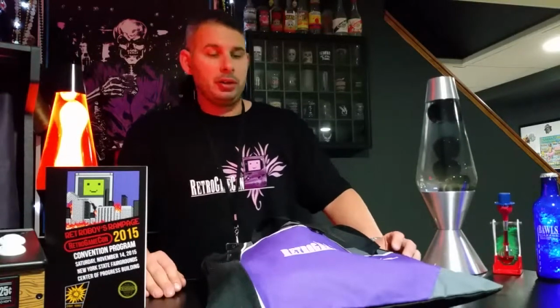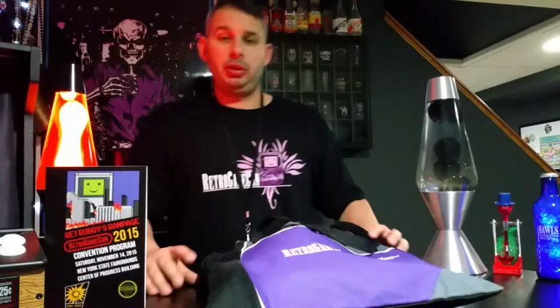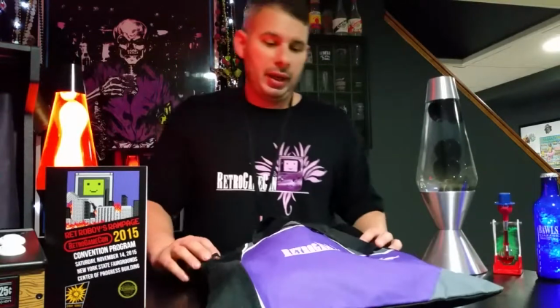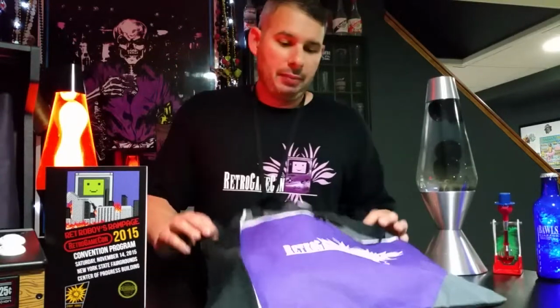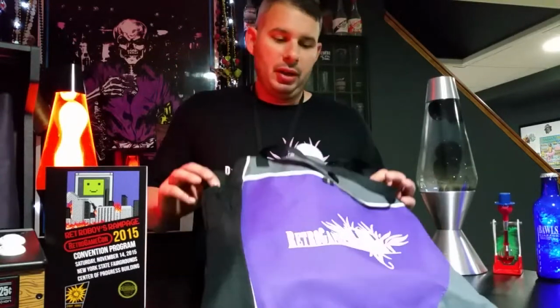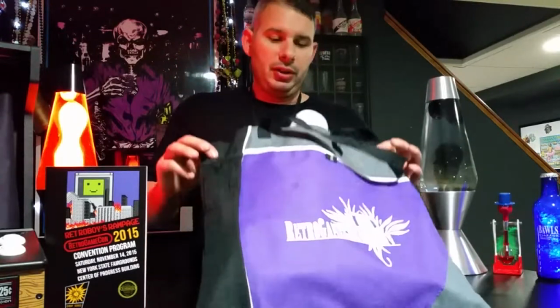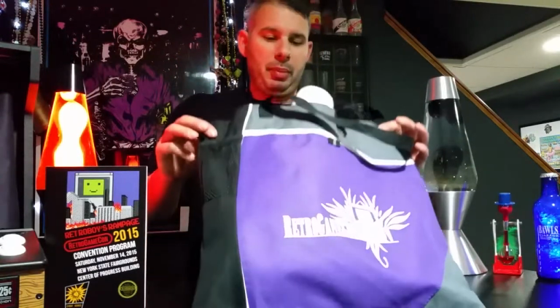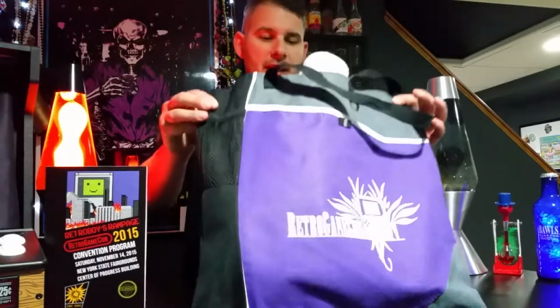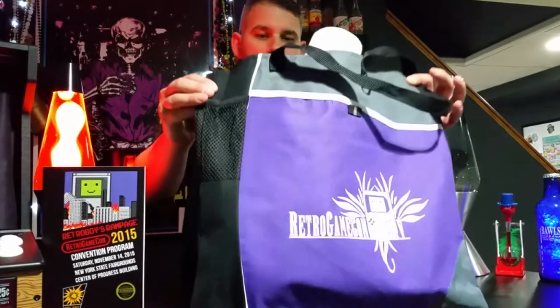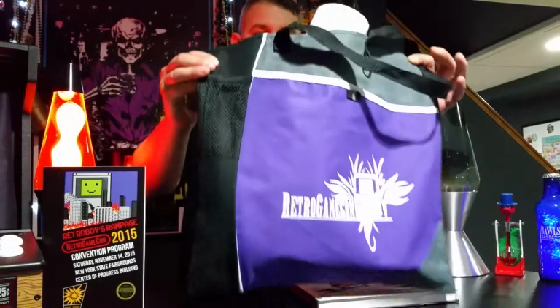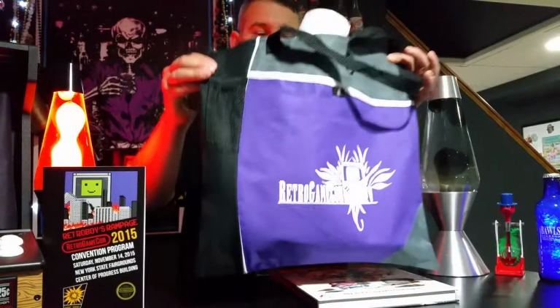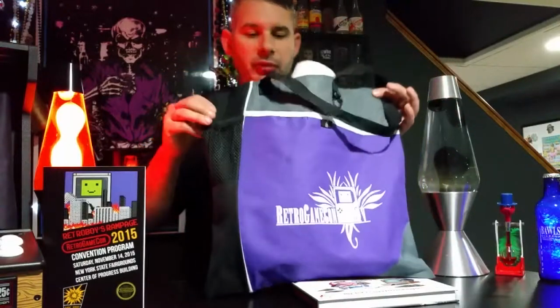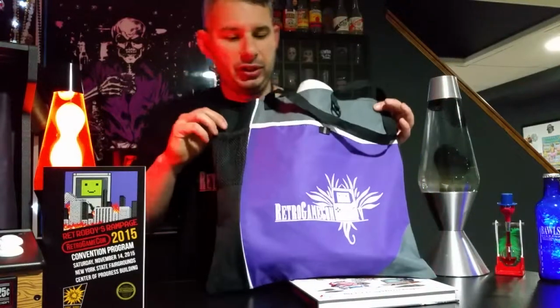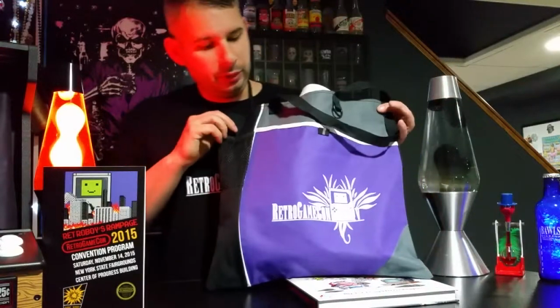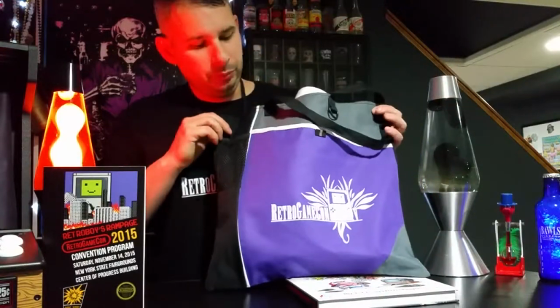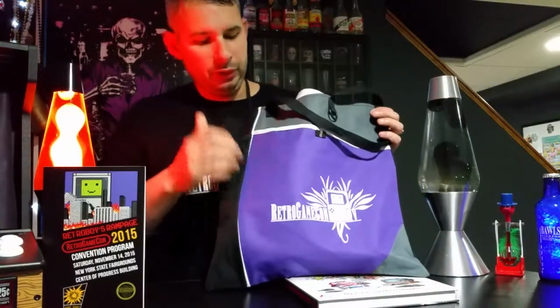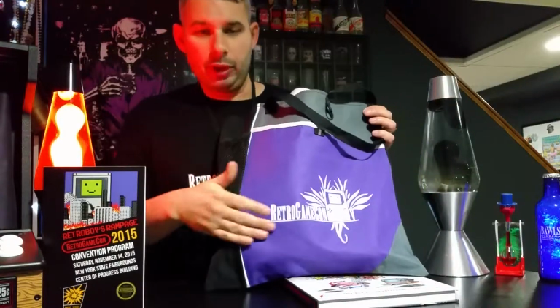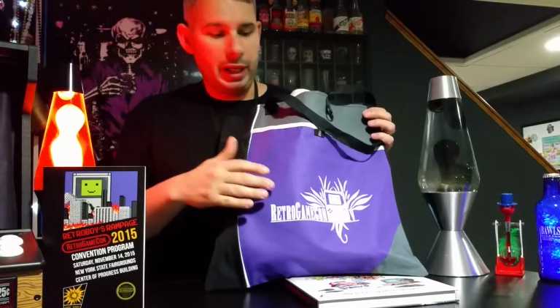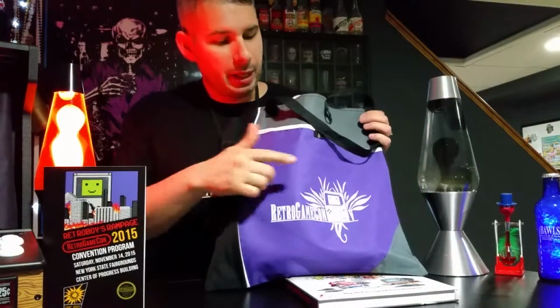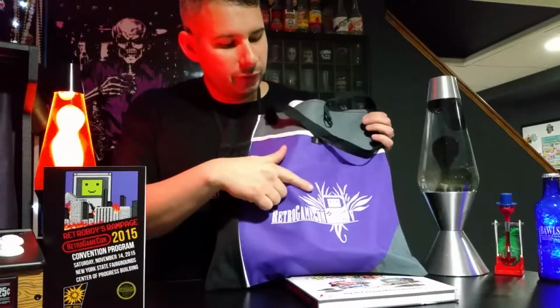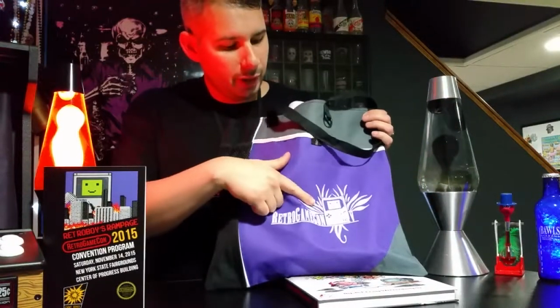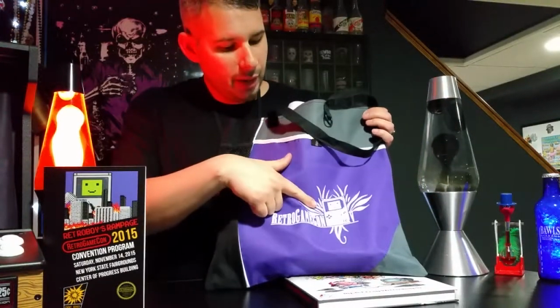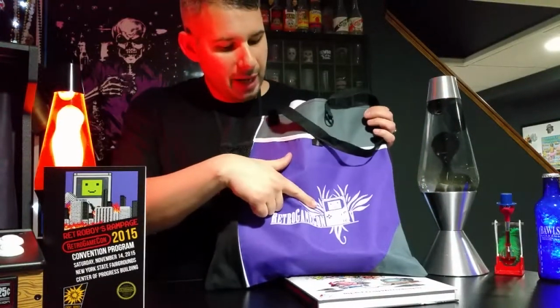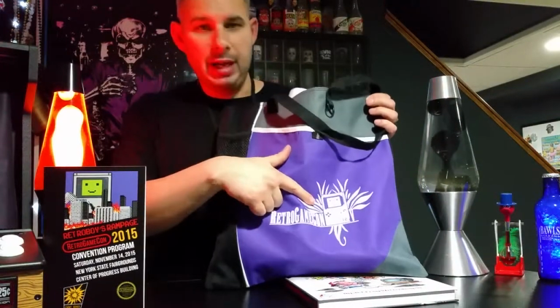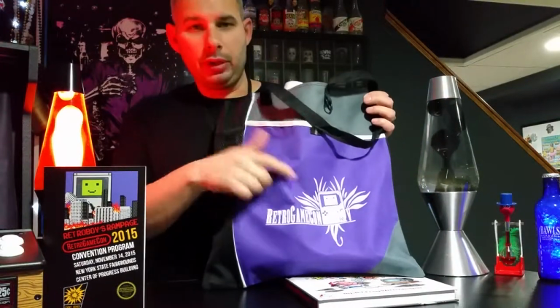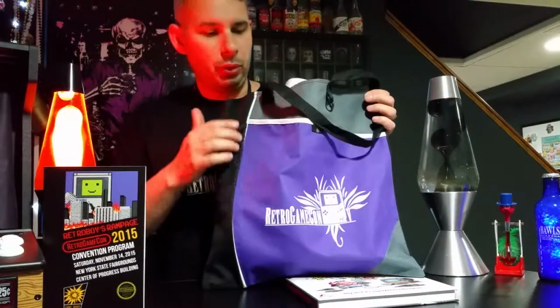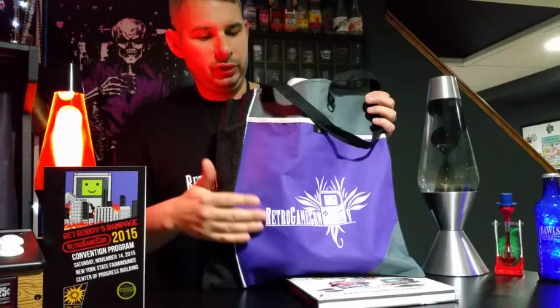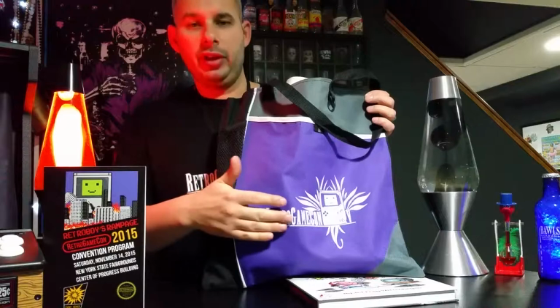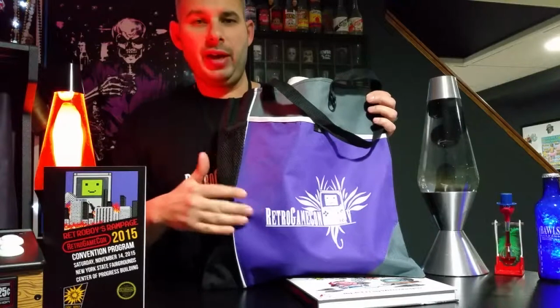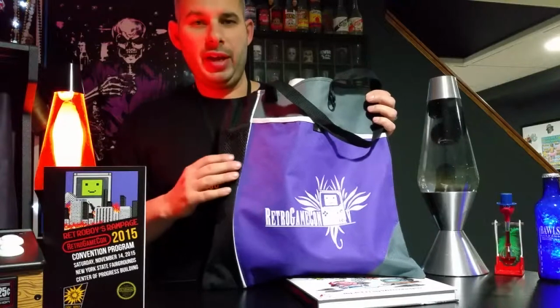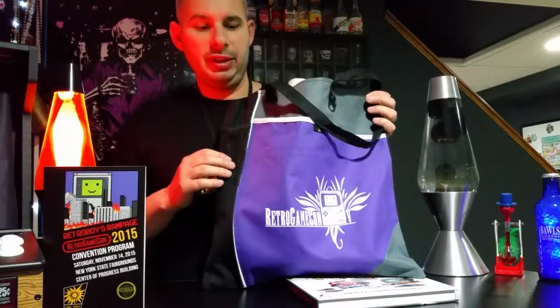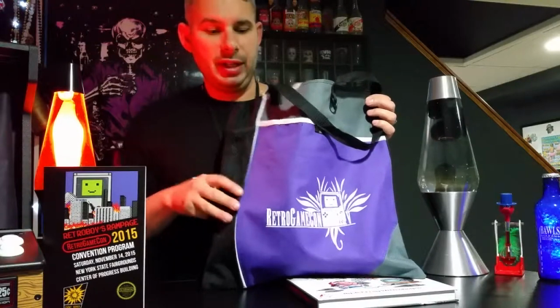Let me show you what I got. This is the bag it came in — as you can see, it's got Retro Game Con on it. That's their mascot, the Retro Boy. Got a nice Final Fantasy design.